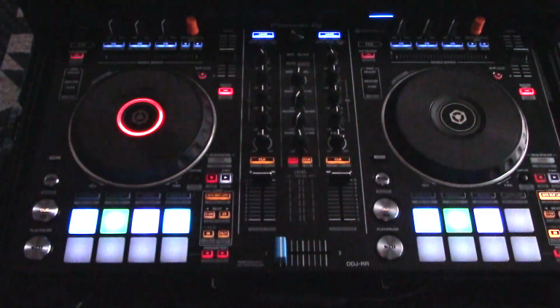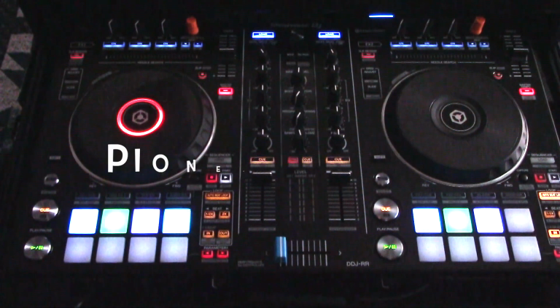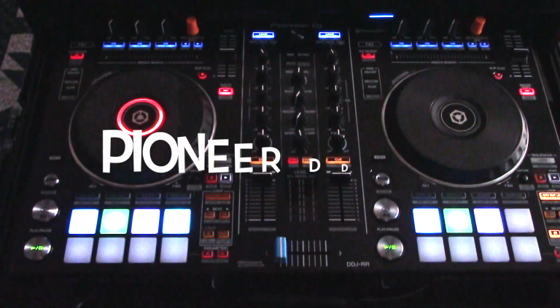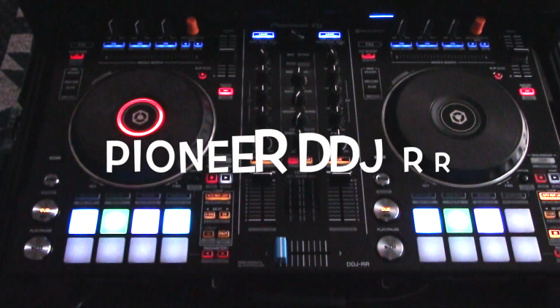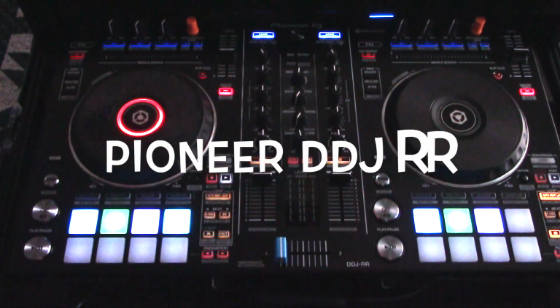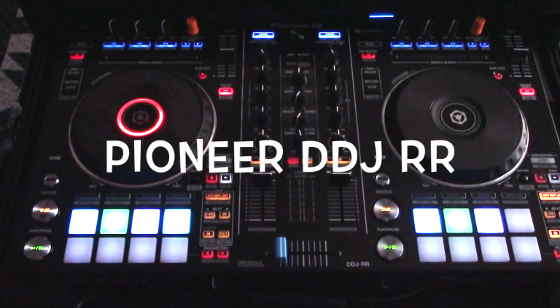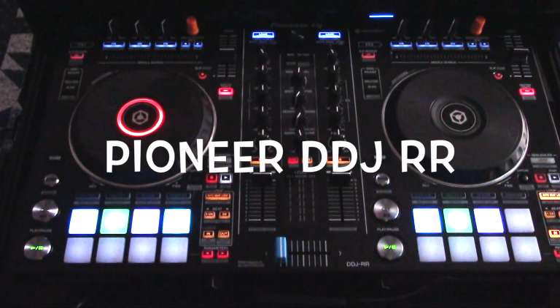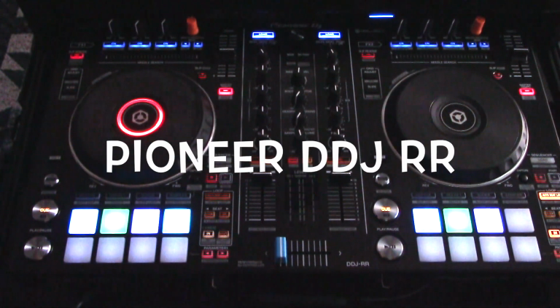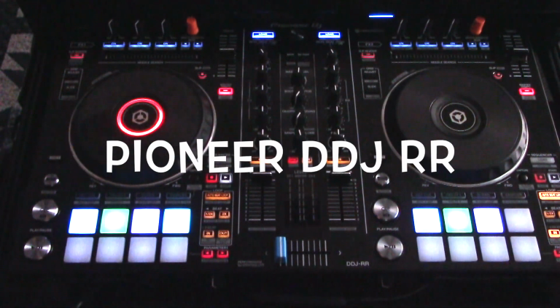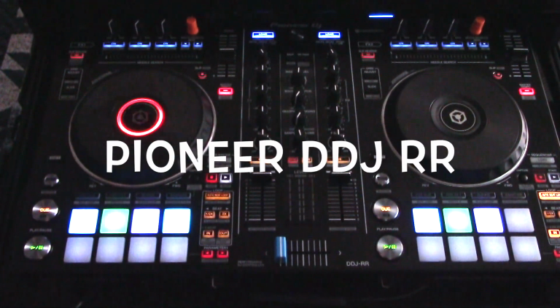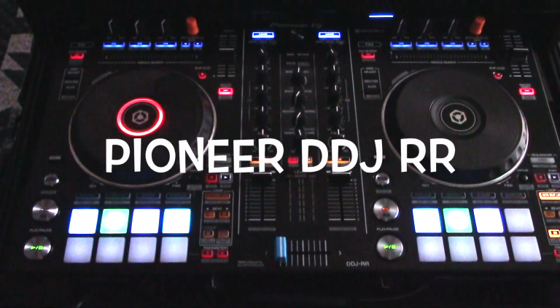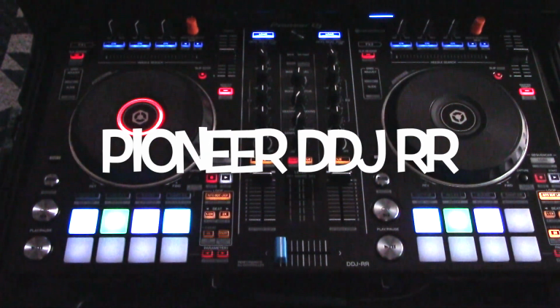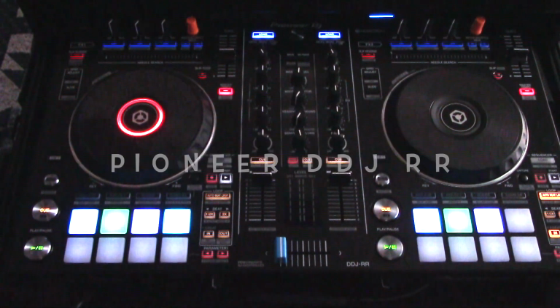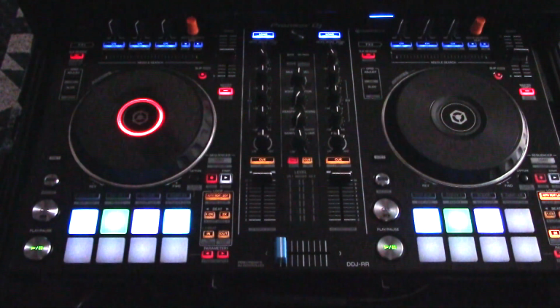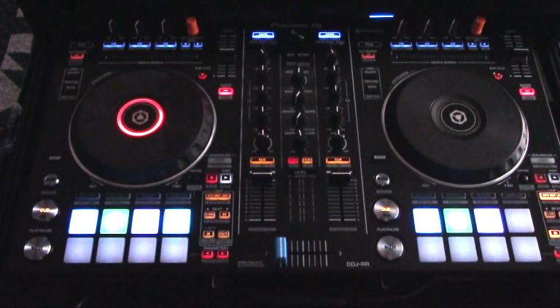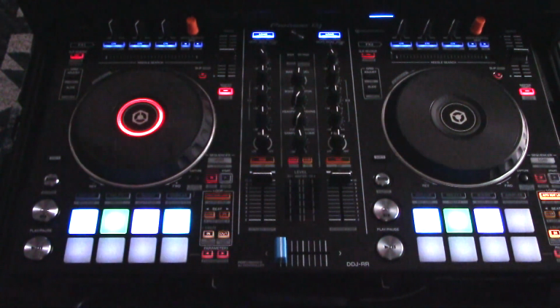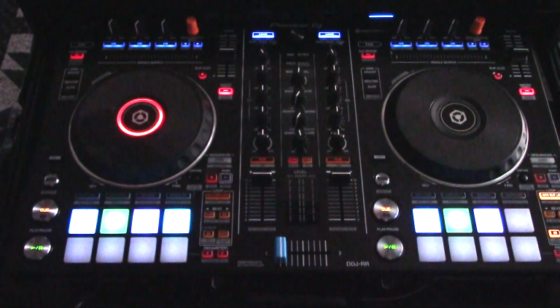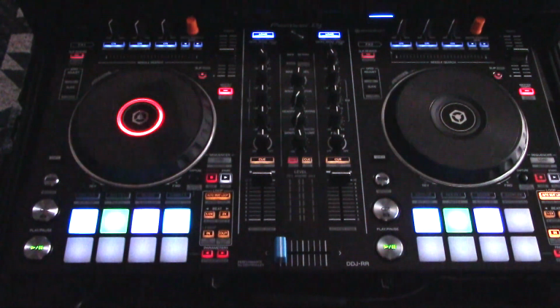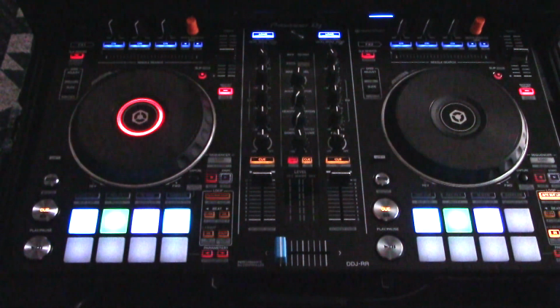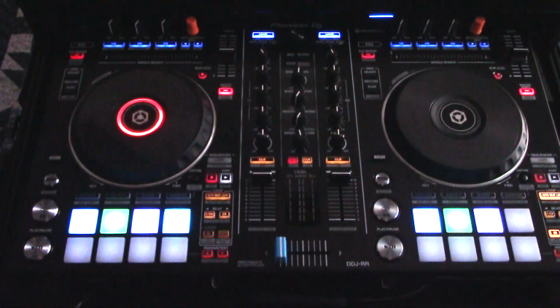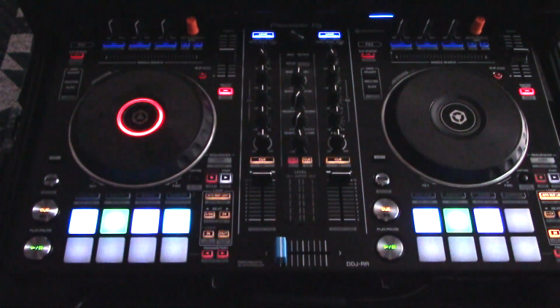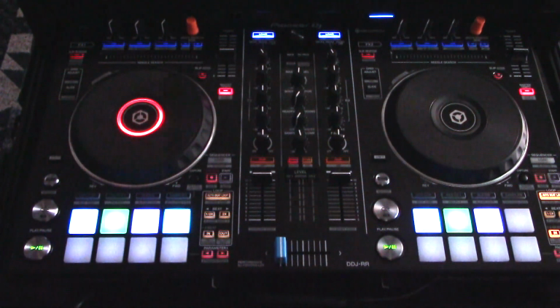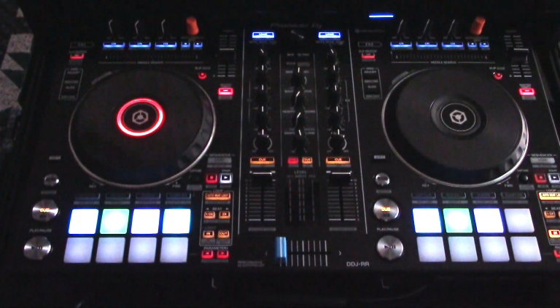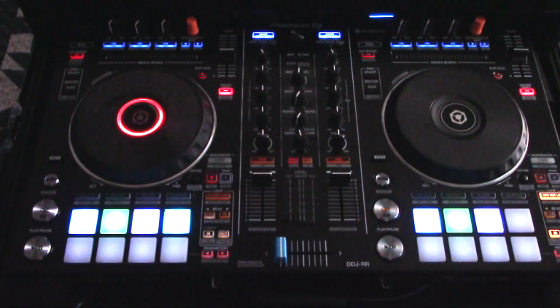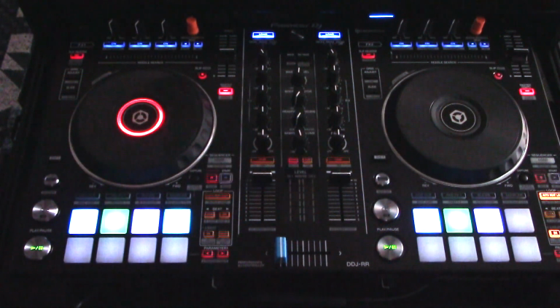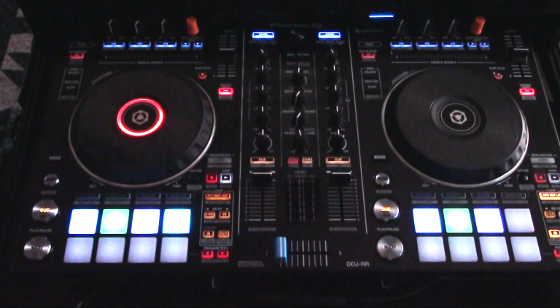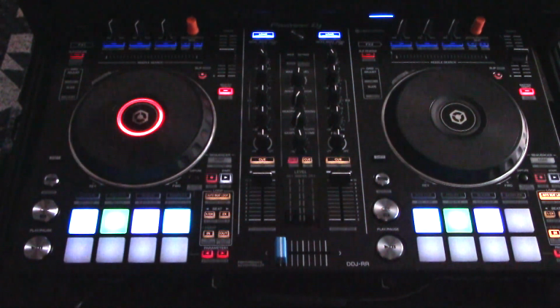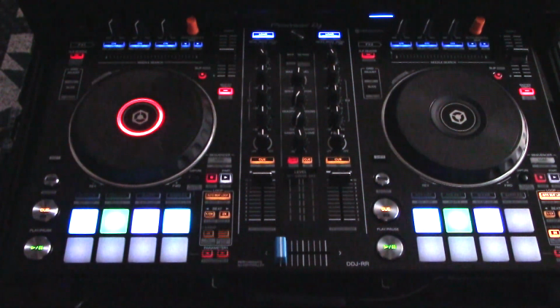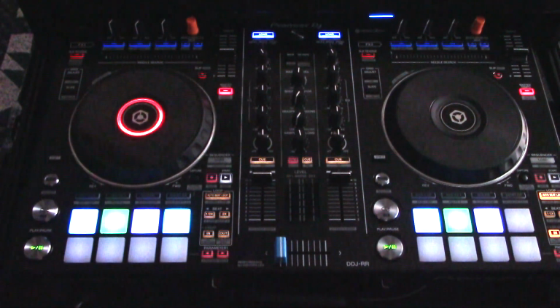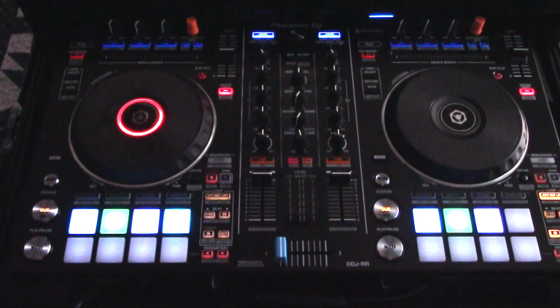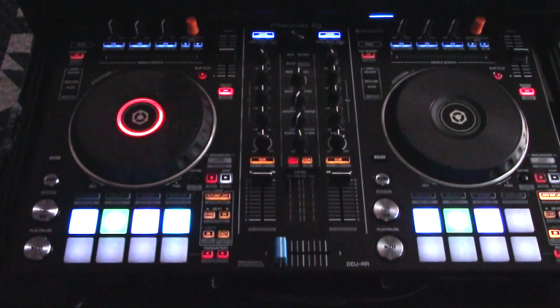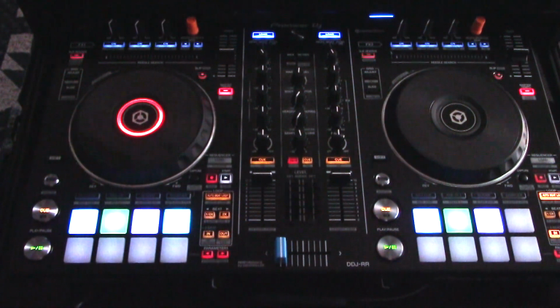Hey YouTube, it's Luke here. I want to do another review for you today. This one's going to be on the Pioneer DJ DDJ-RR.